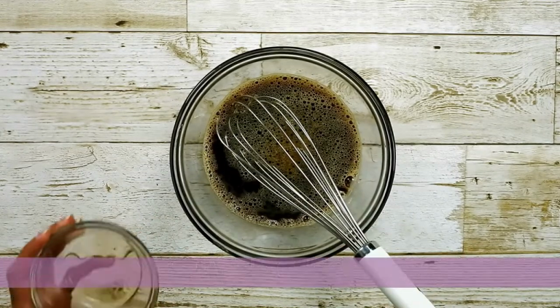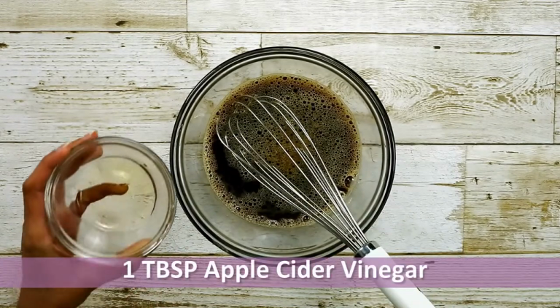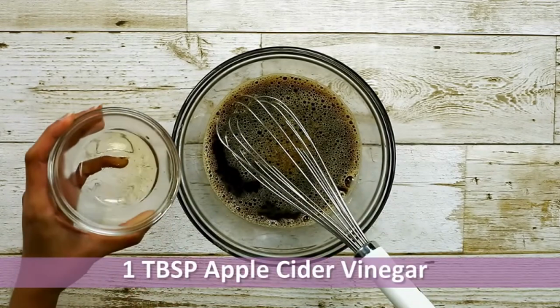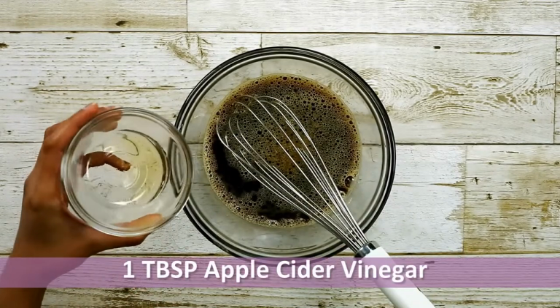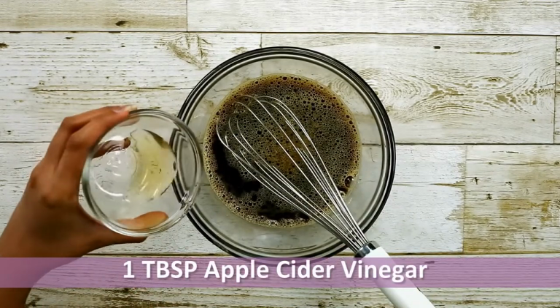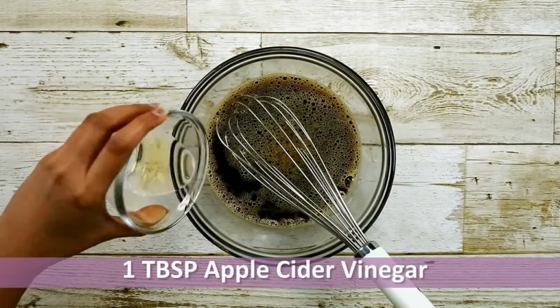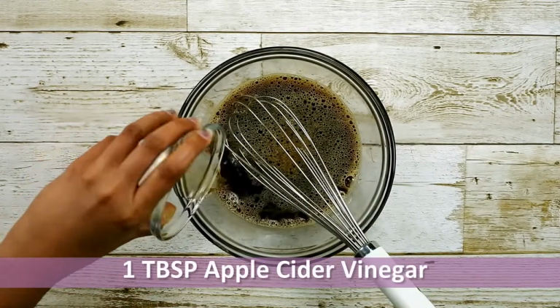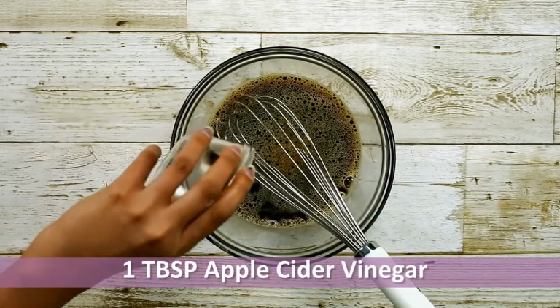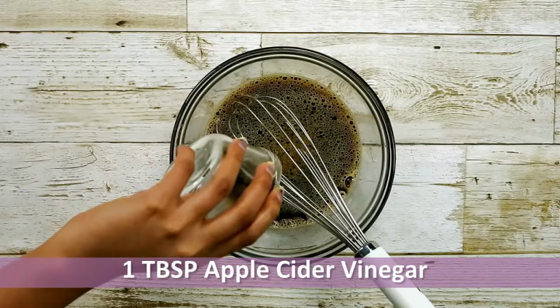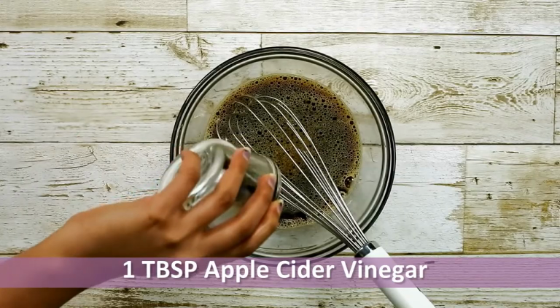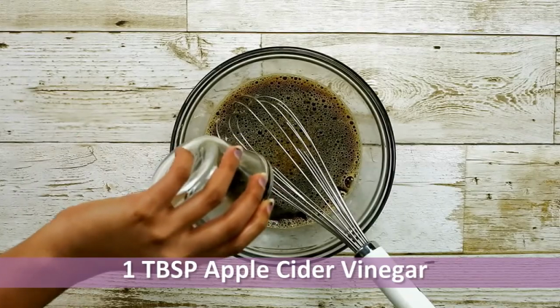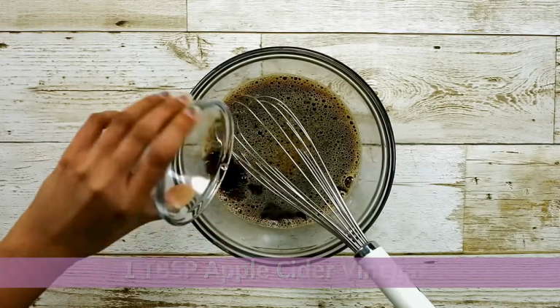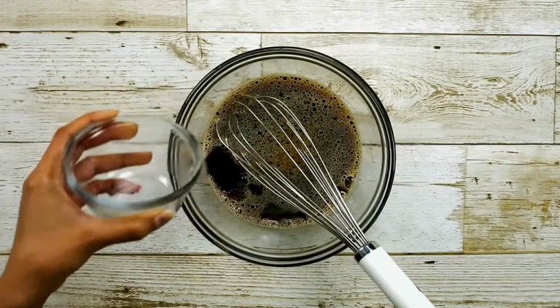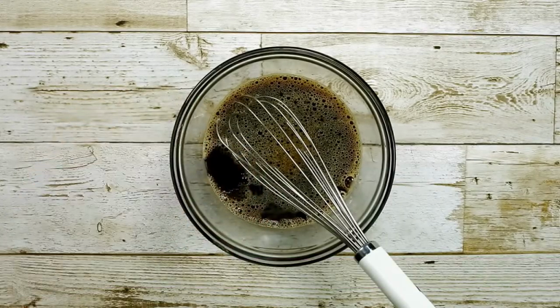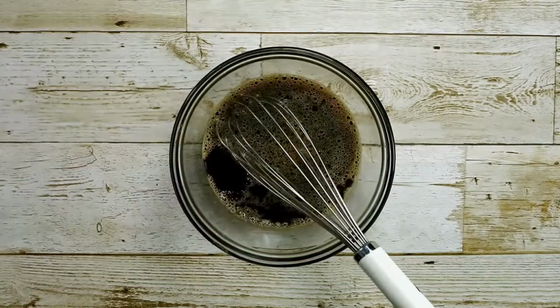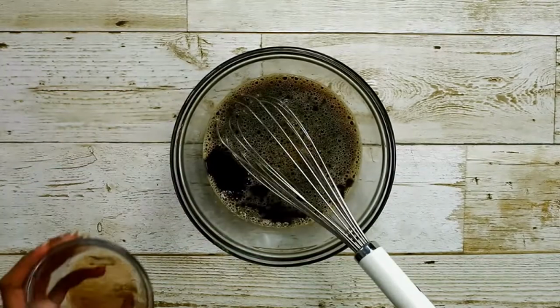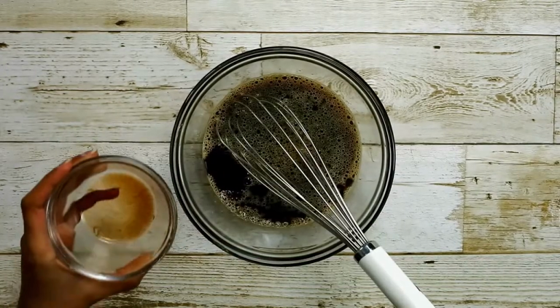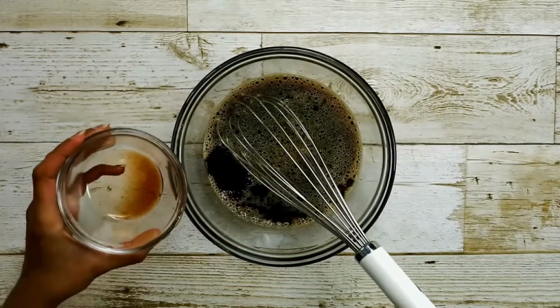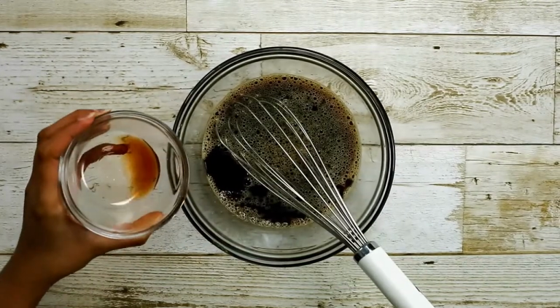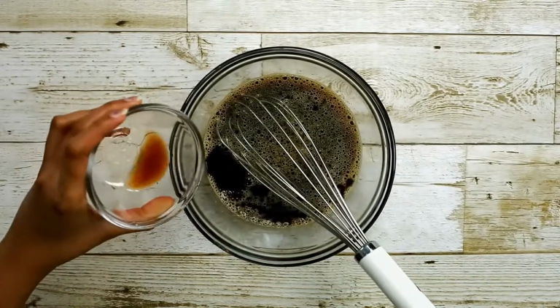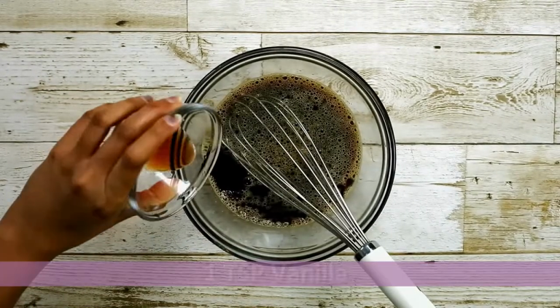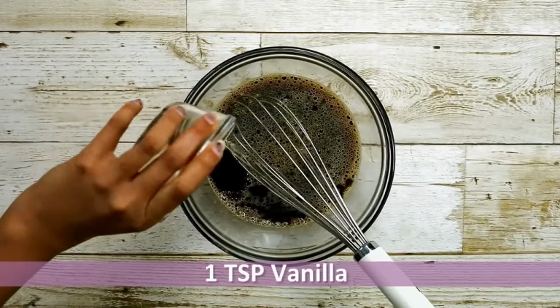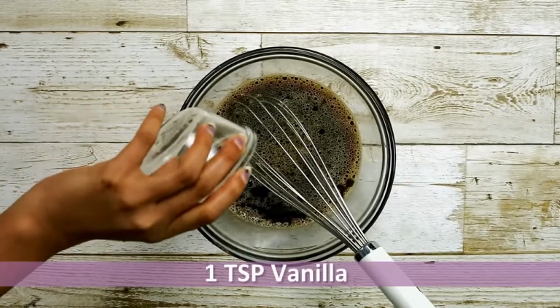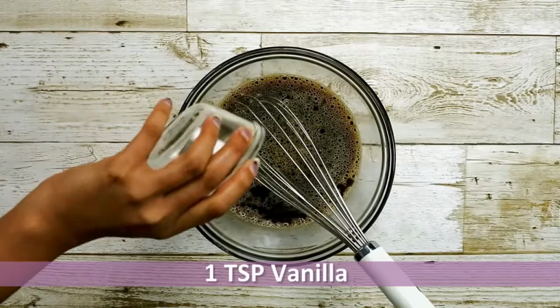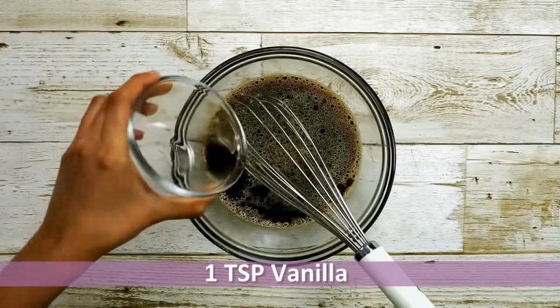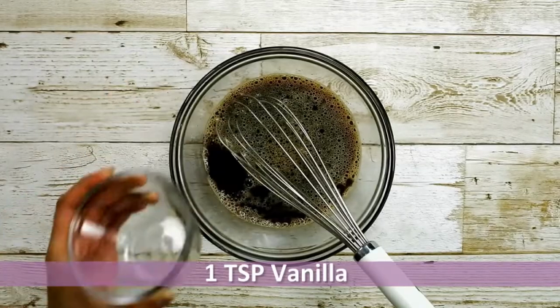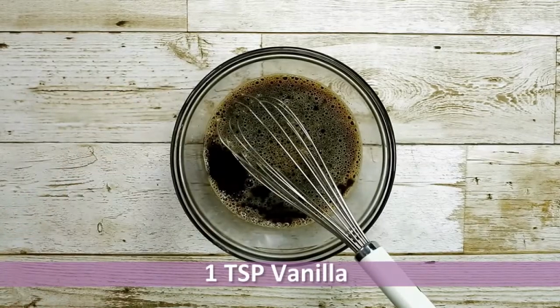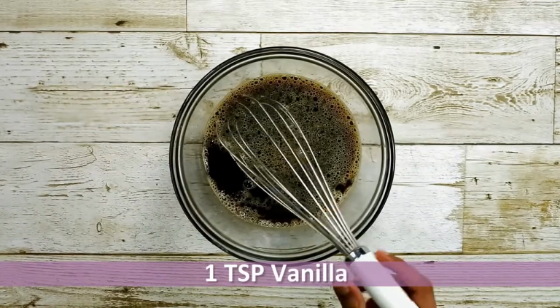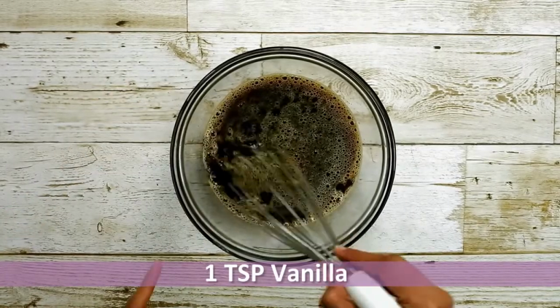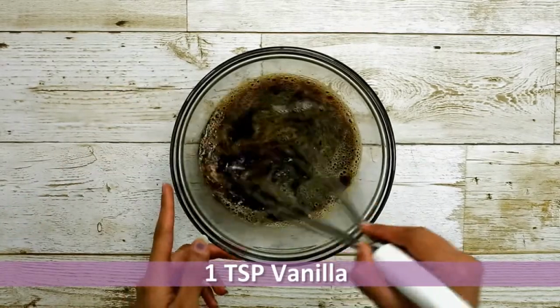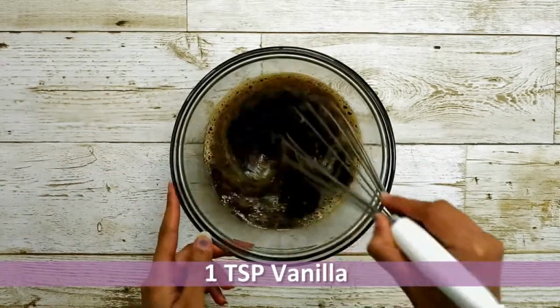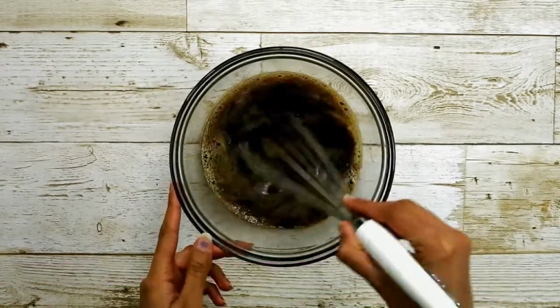Then add 1 tablespoon of apple cider vinegar — you can also use white vinegar instead of apple cider. Then add 1 teaspoon of vanilla extract and give it a good mix.